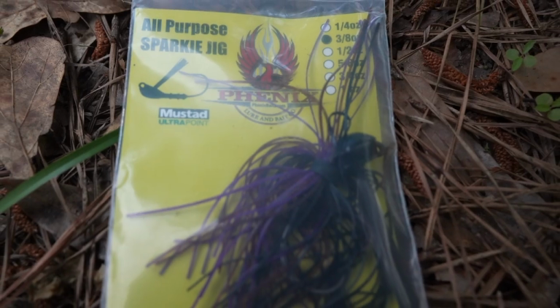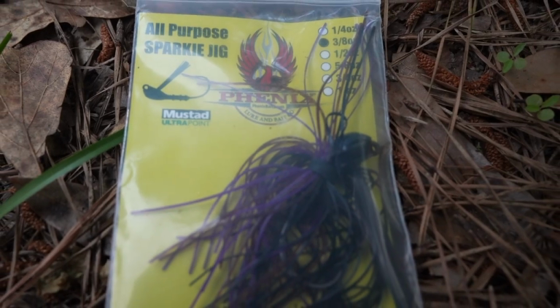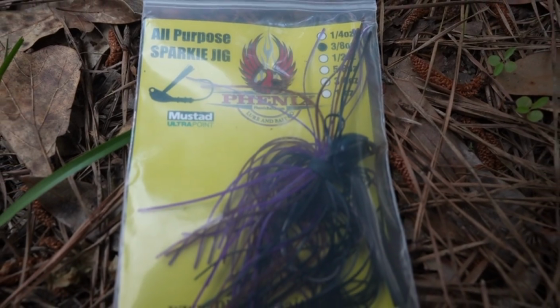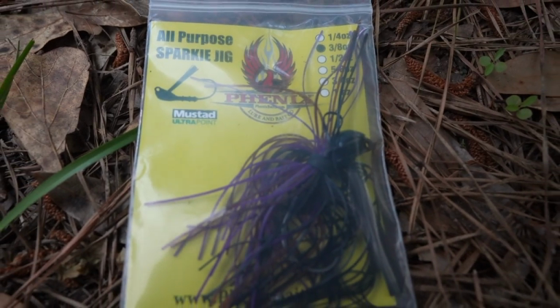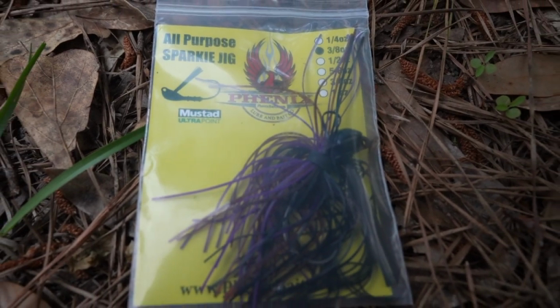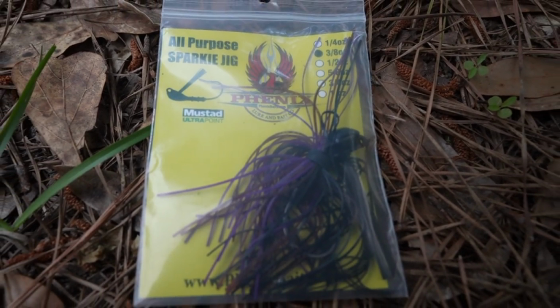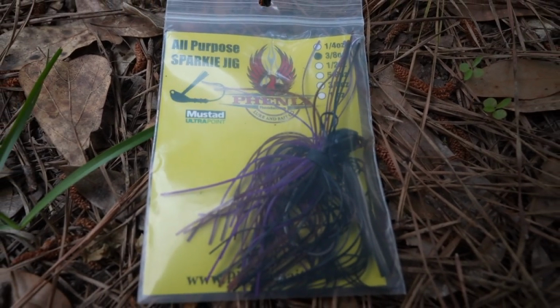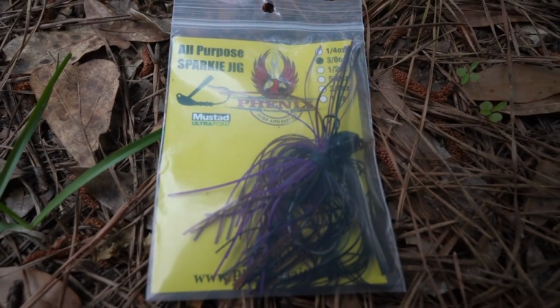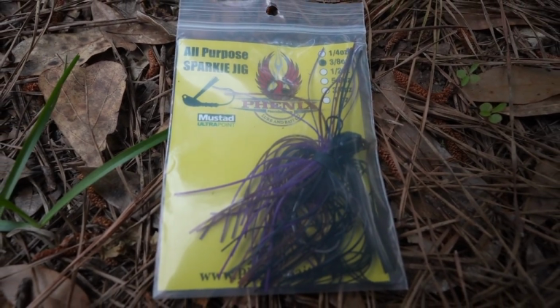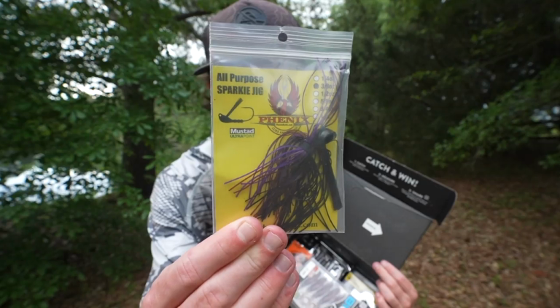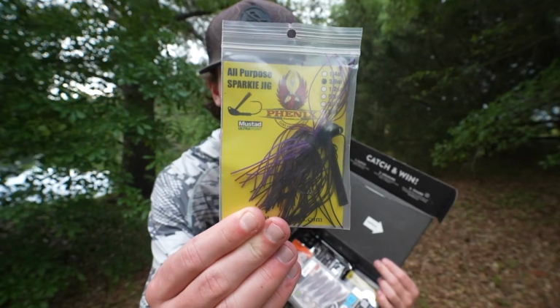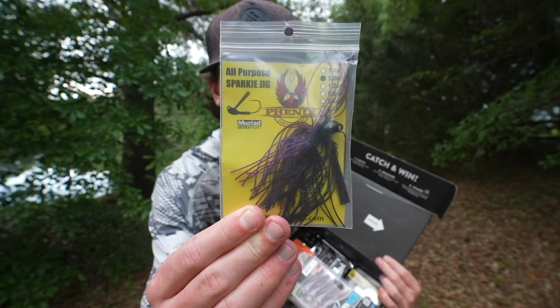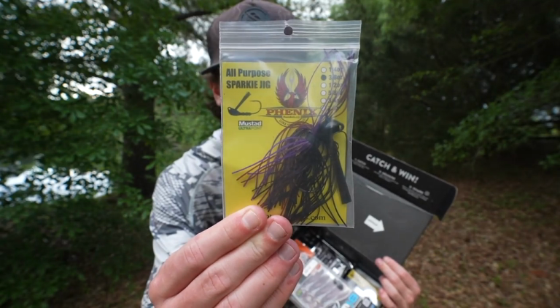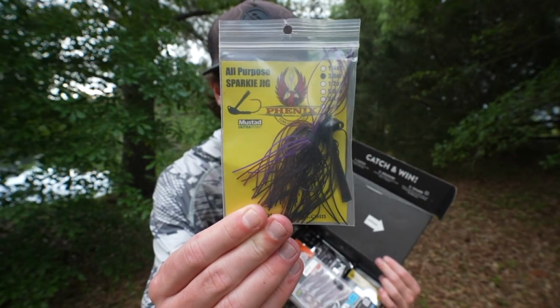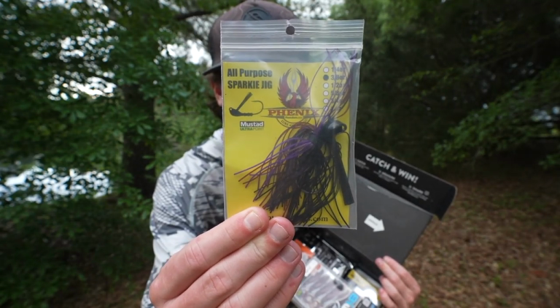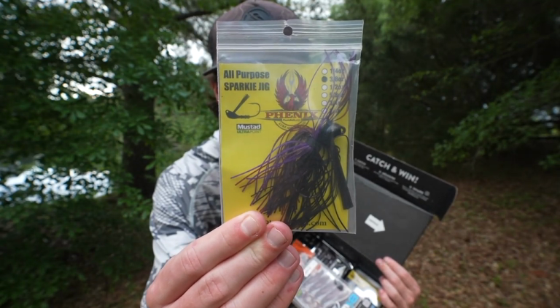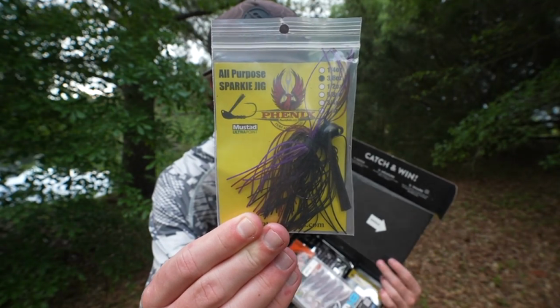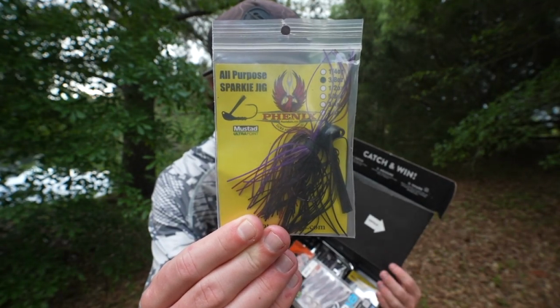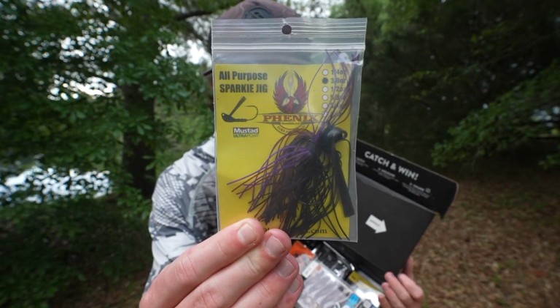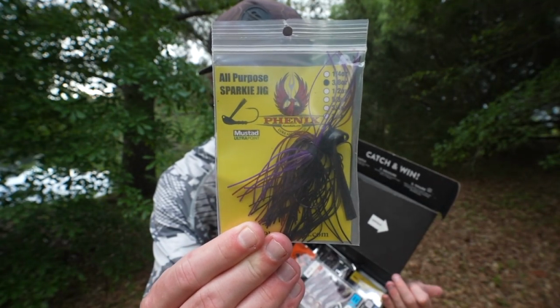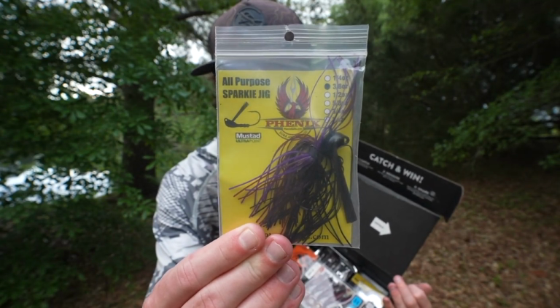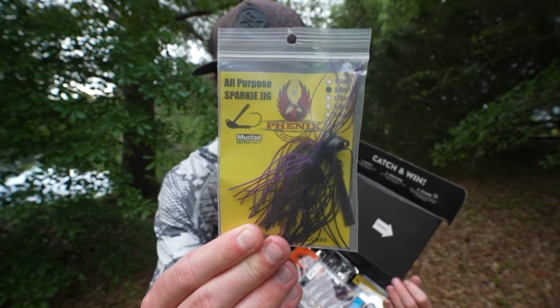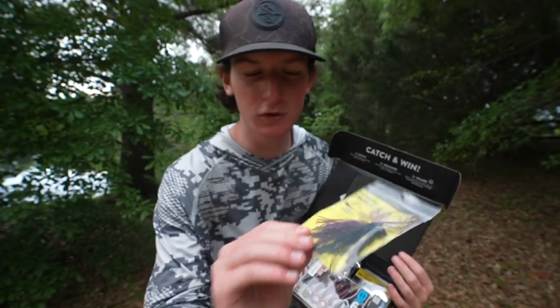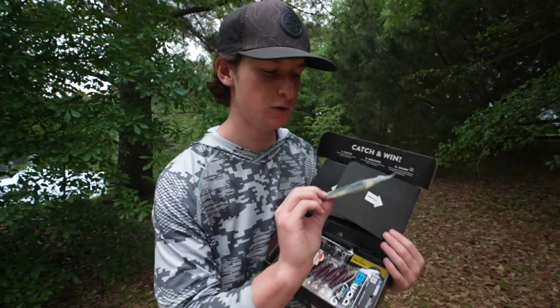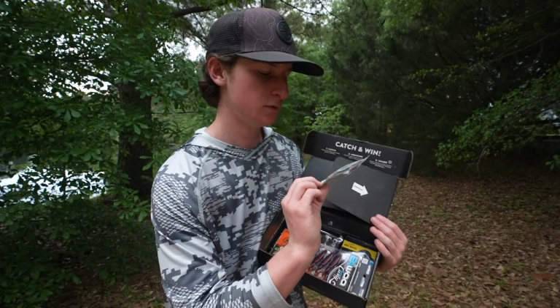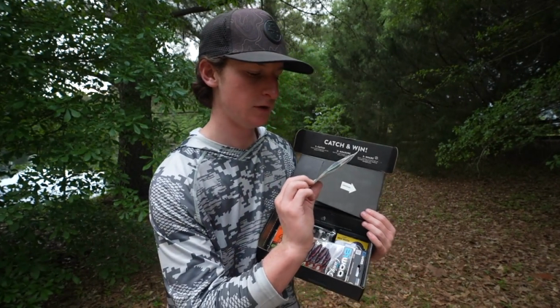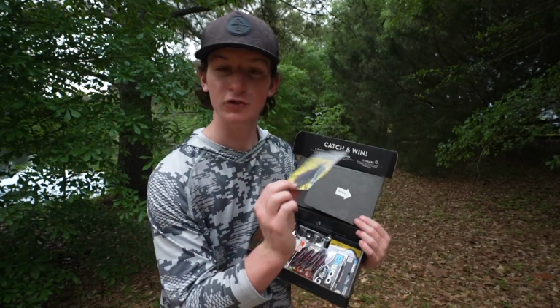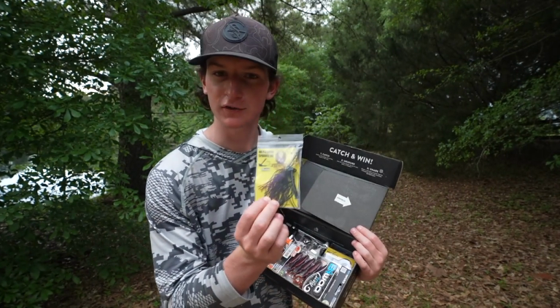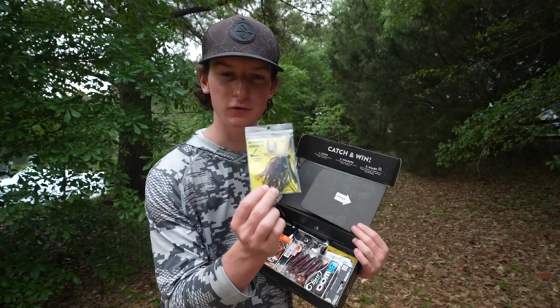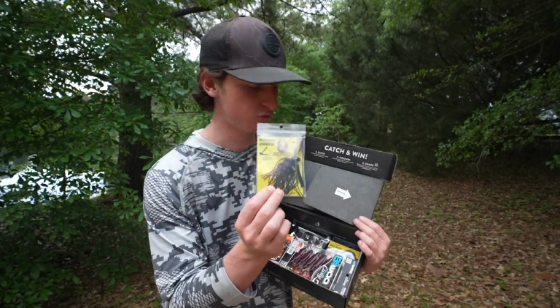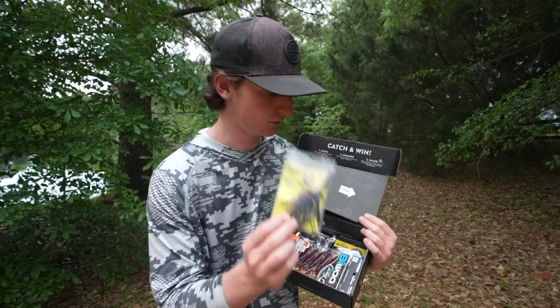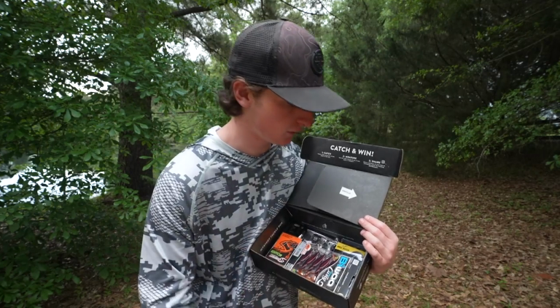Next, we have a little Phoenix jig right here, which actually looks really good. It's in a bruiser color — very interesting, but looks really good.